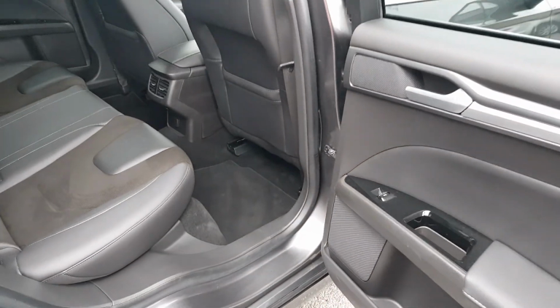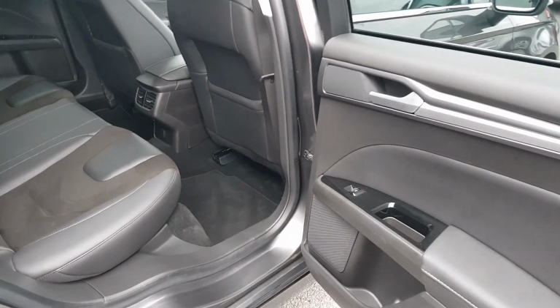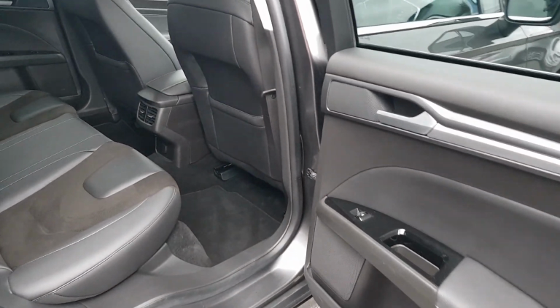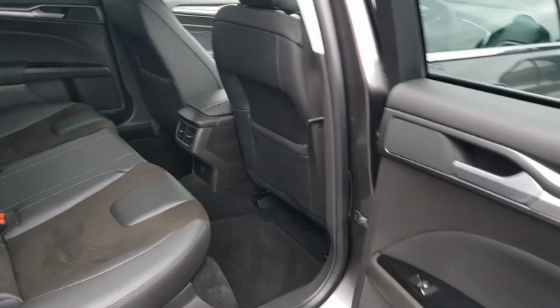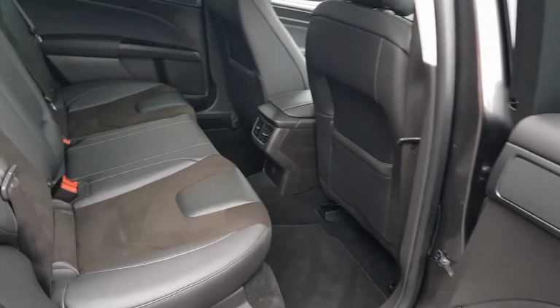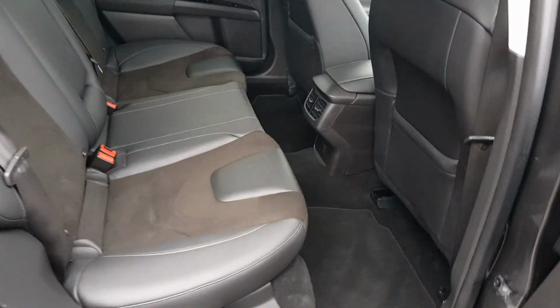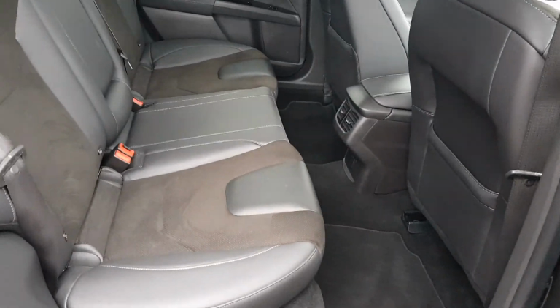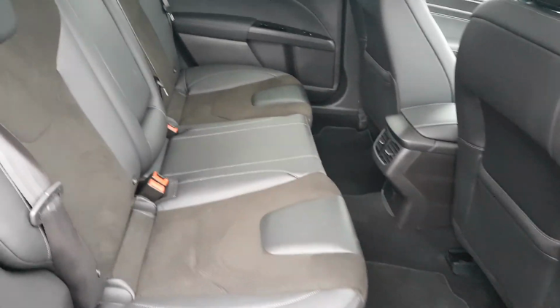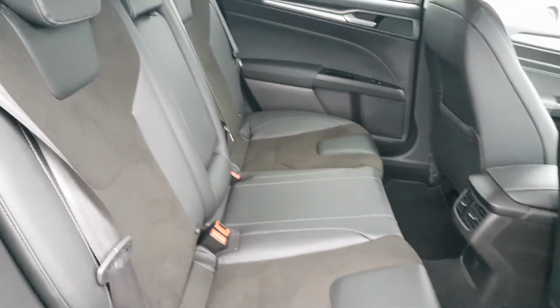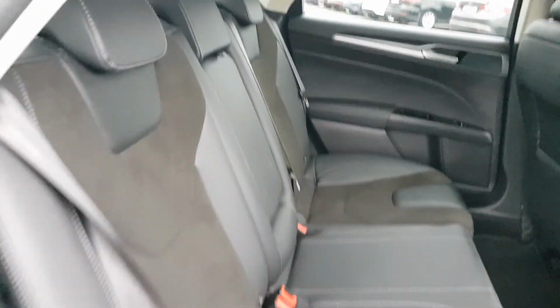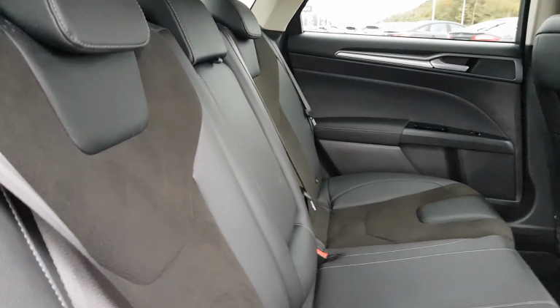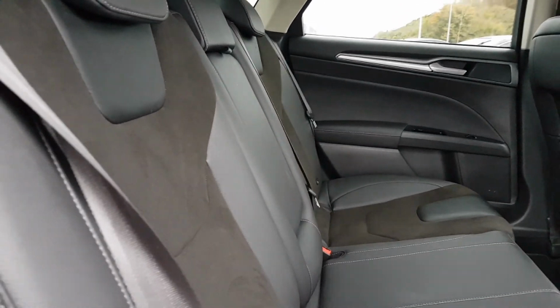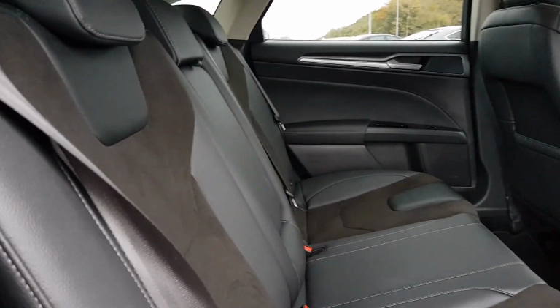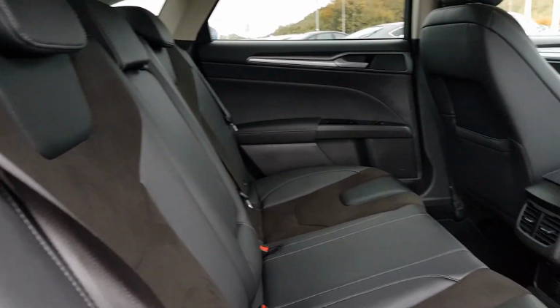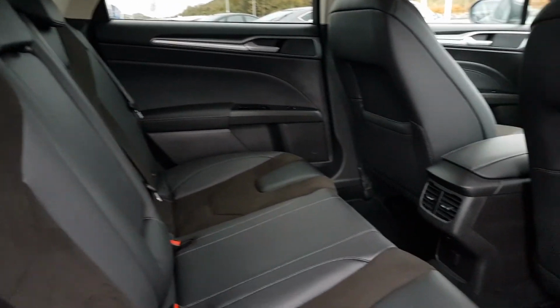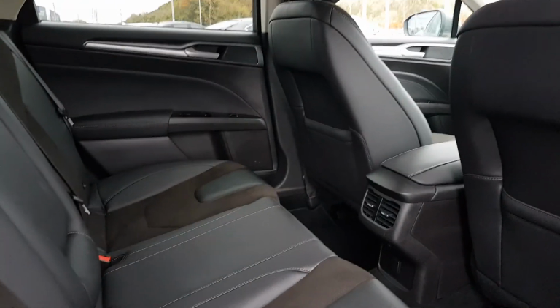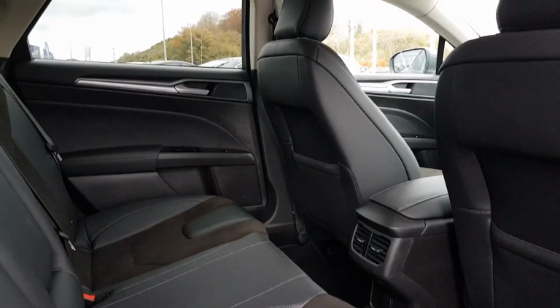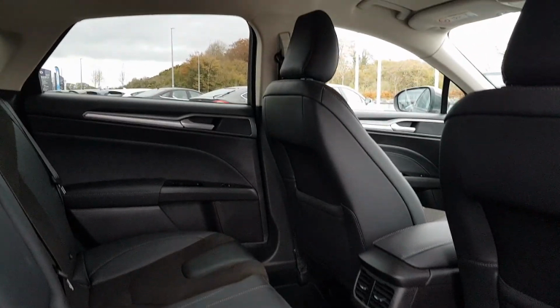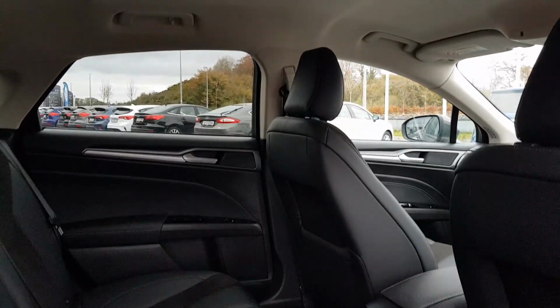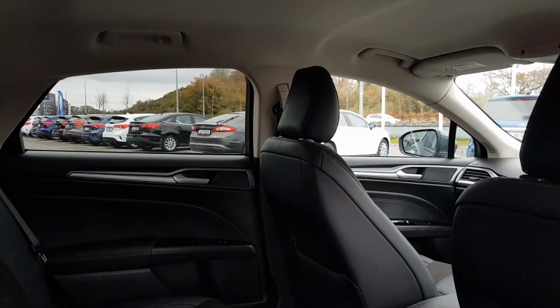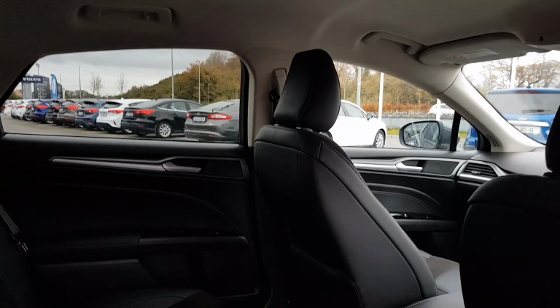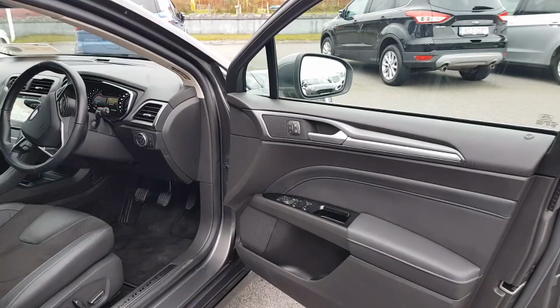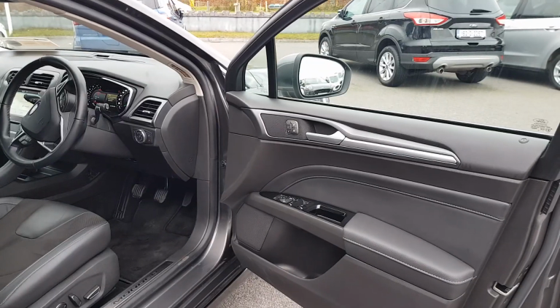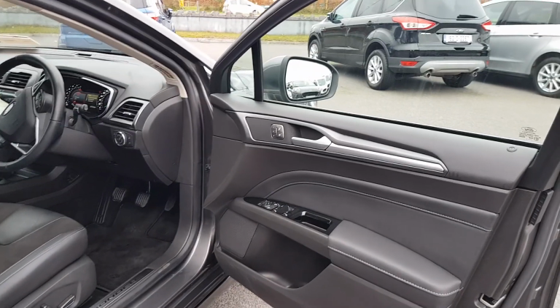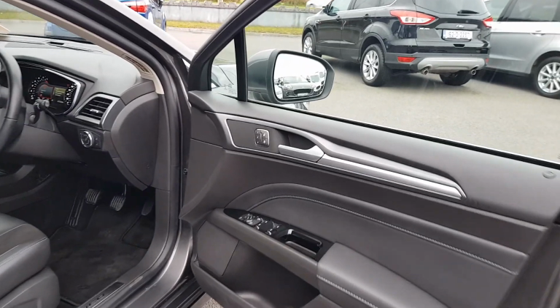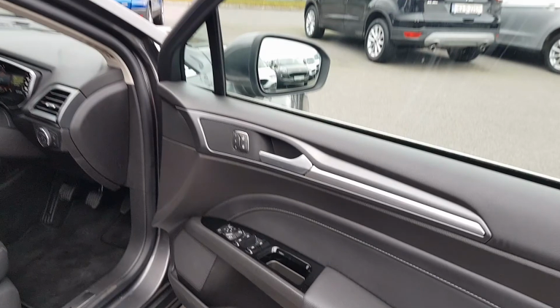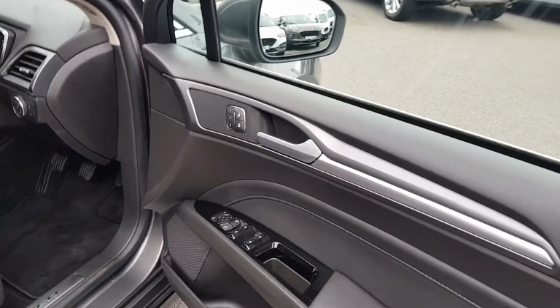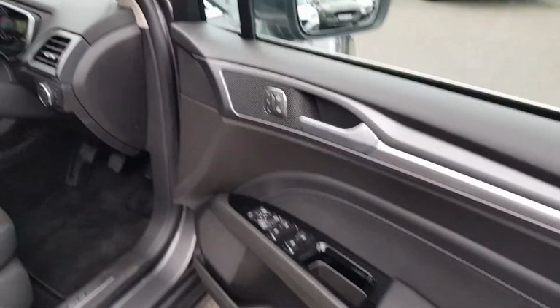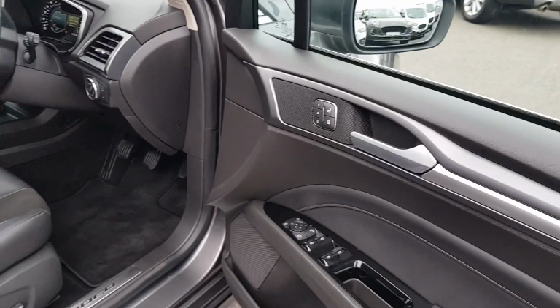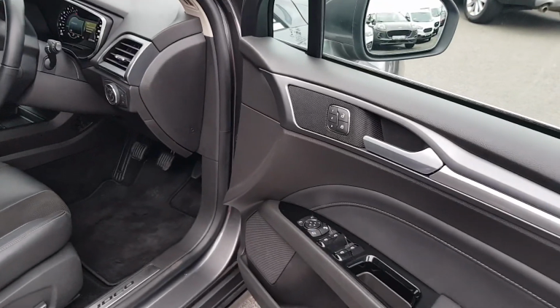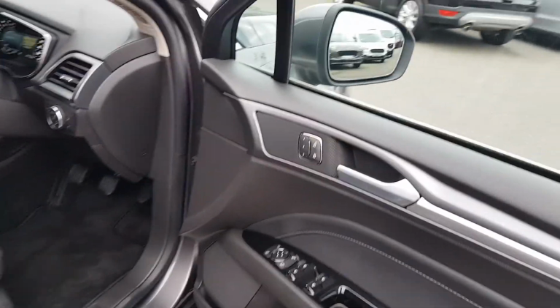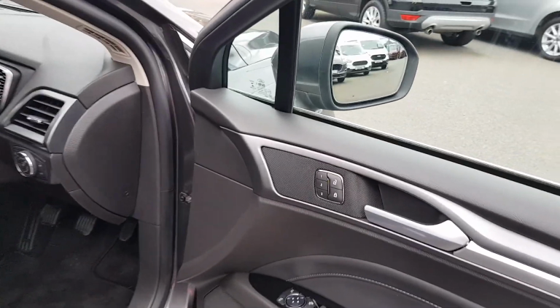Moving into the interior, you'll see we have a gorgeous partial leather finish on the door, rear electric windows with a partial leather finish throughout, and we have a darker interior contrasted with a lighter roof.